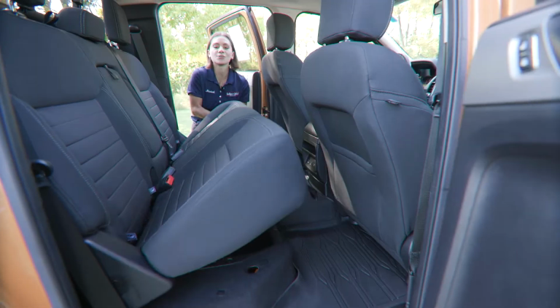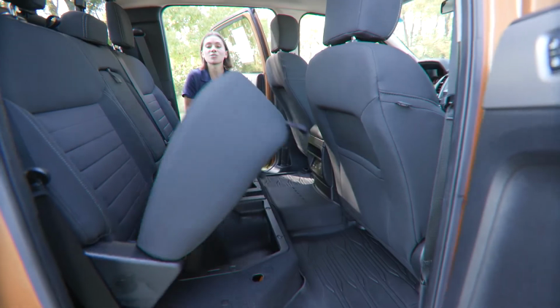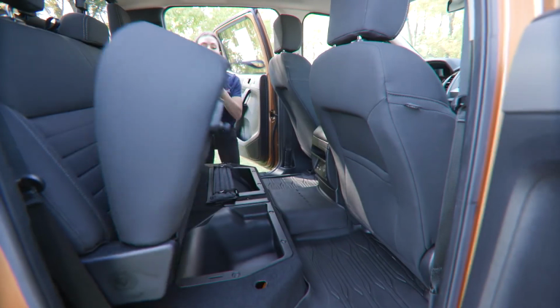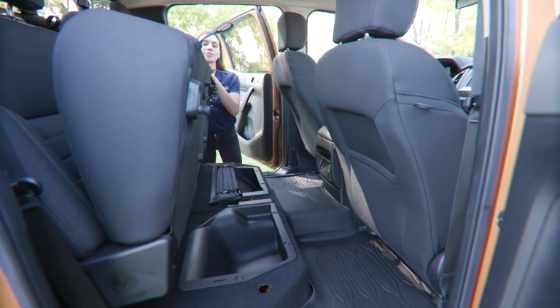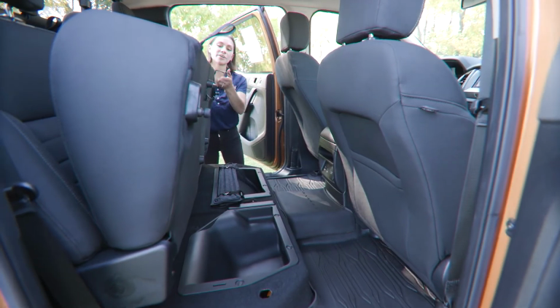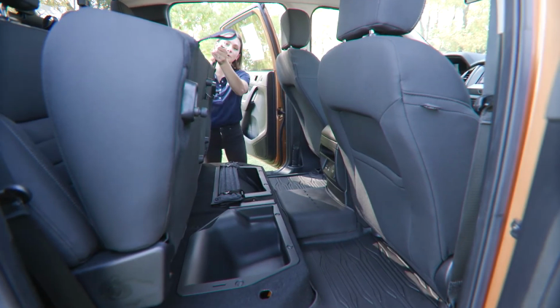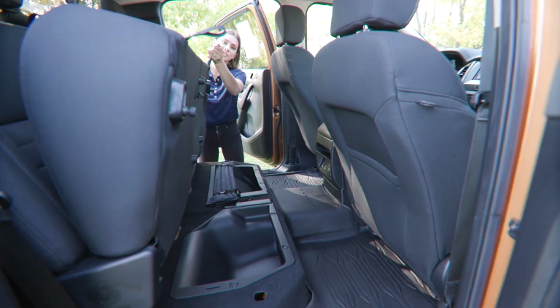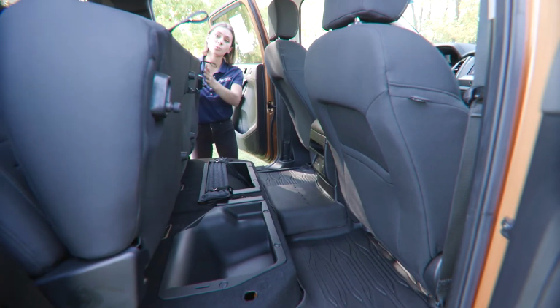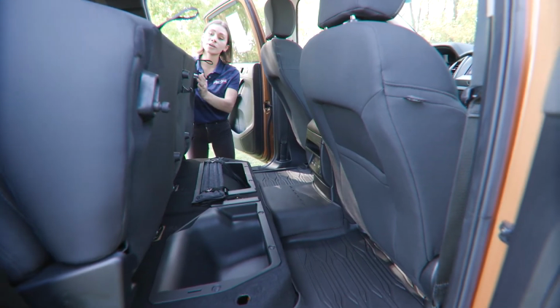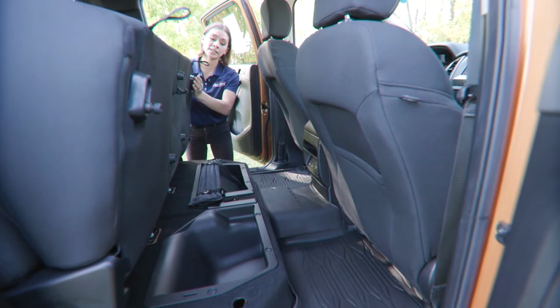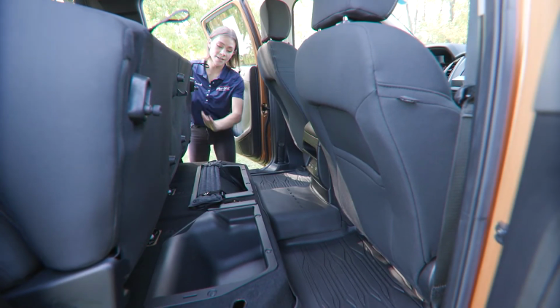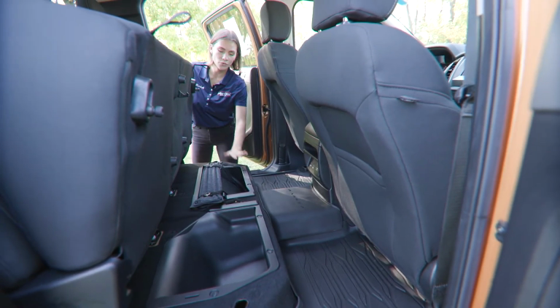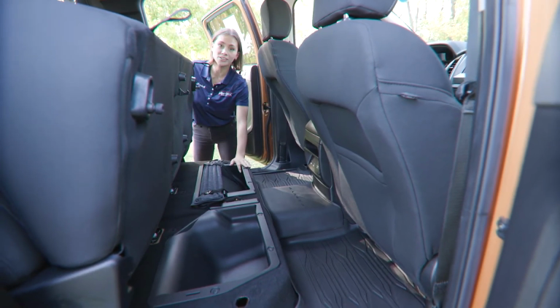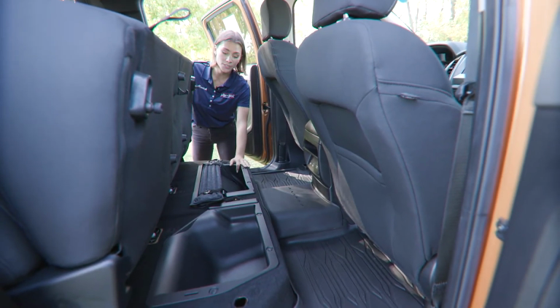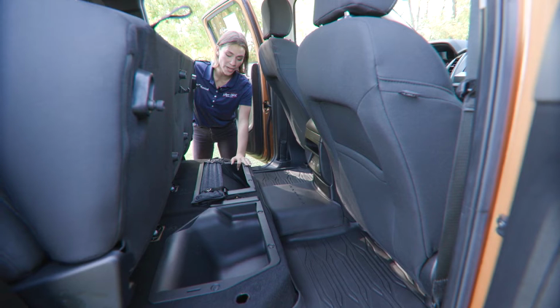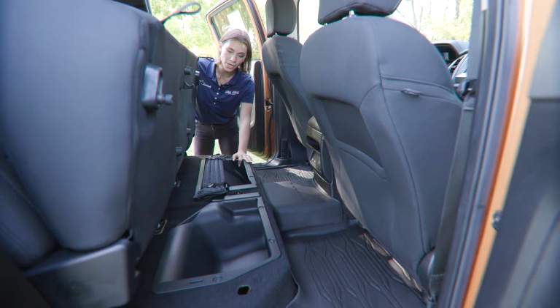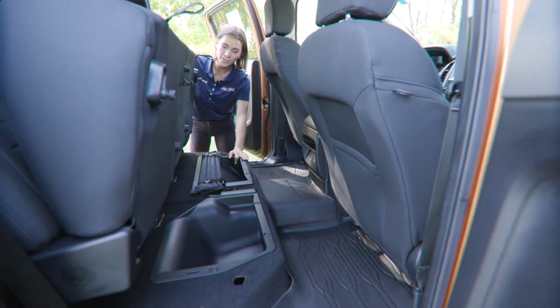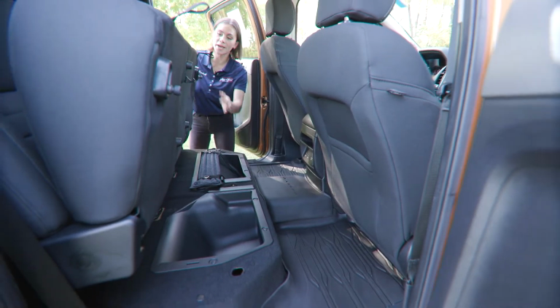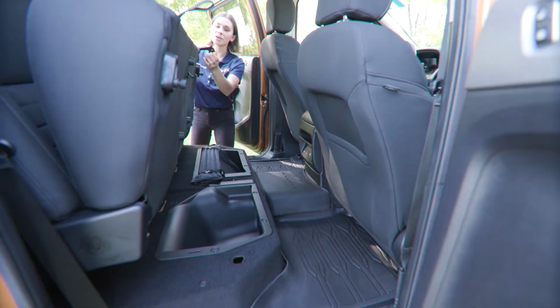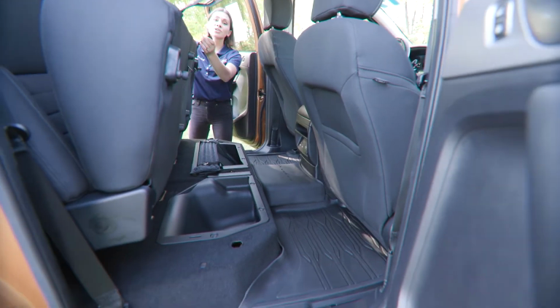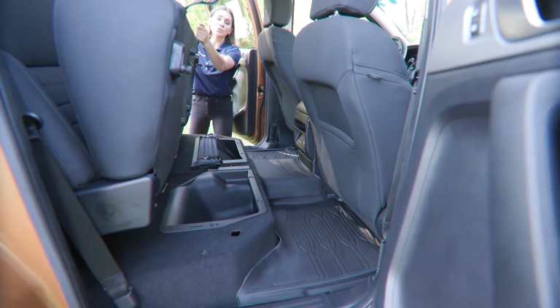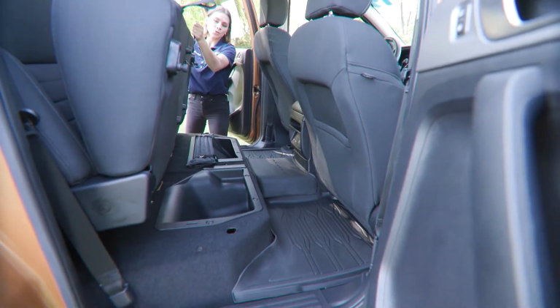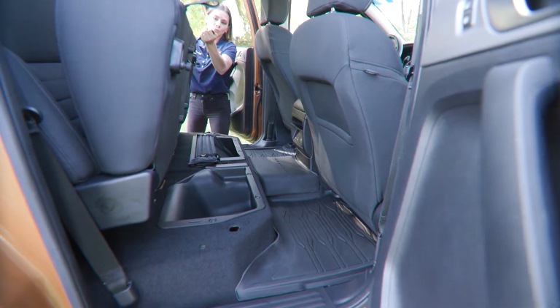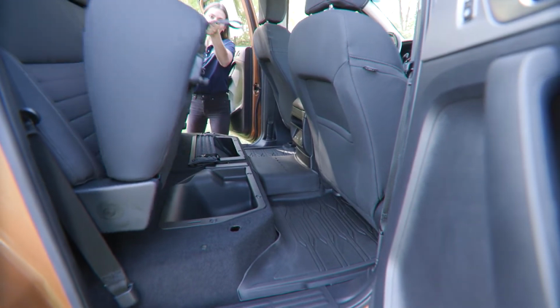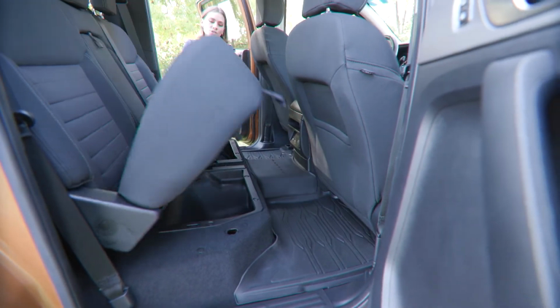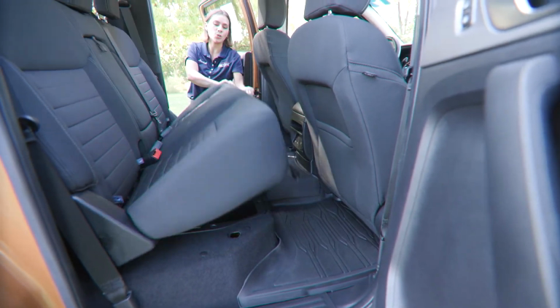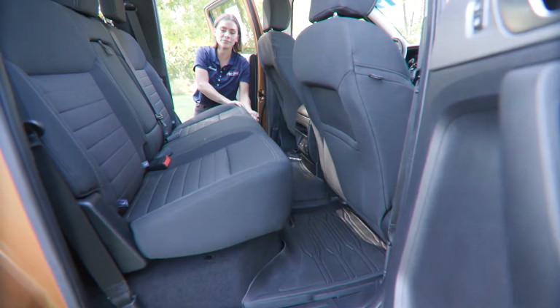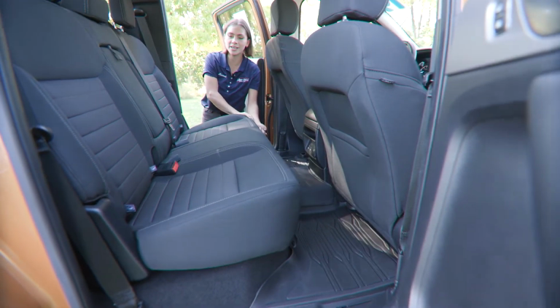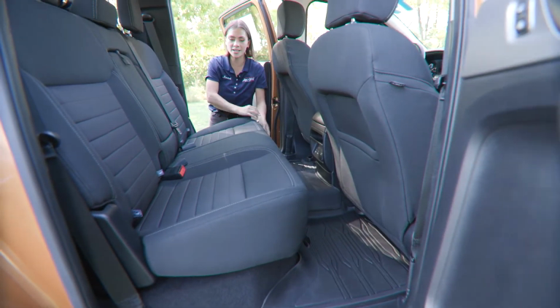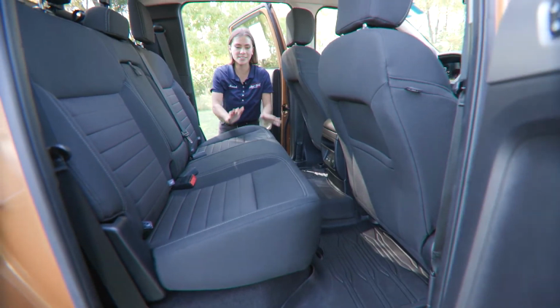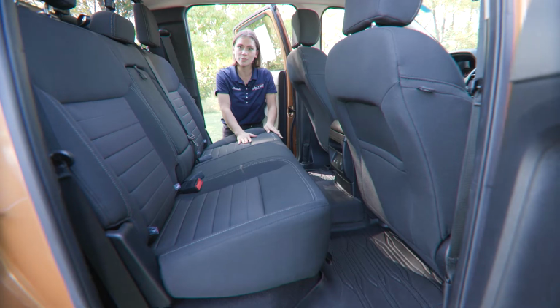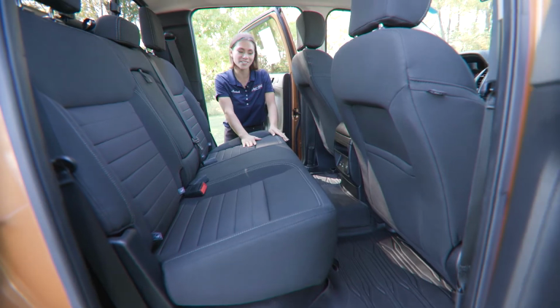You also have a little lever at the bottom of the seat — you pull it and it lifts up. You've got some extra cubby space back here. To resume the normal position you just pull that lever again and it sits right back down.